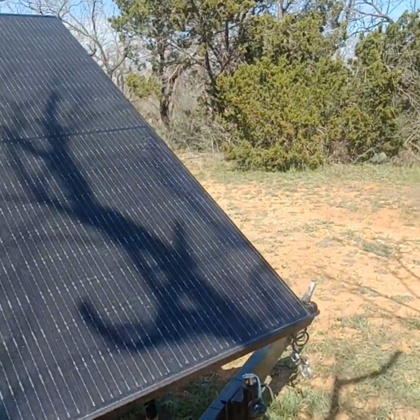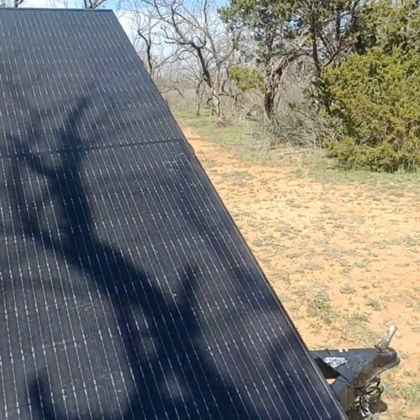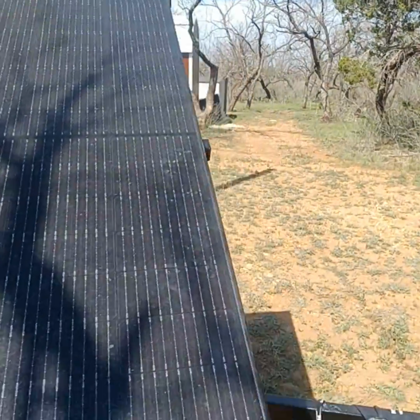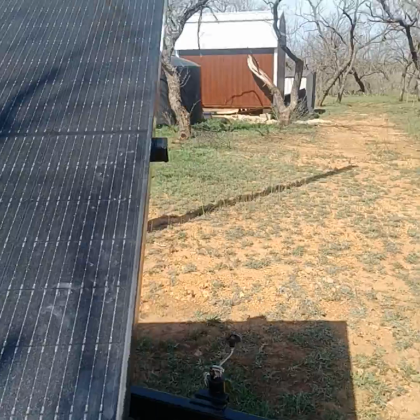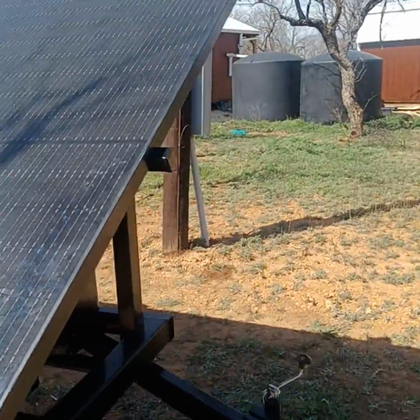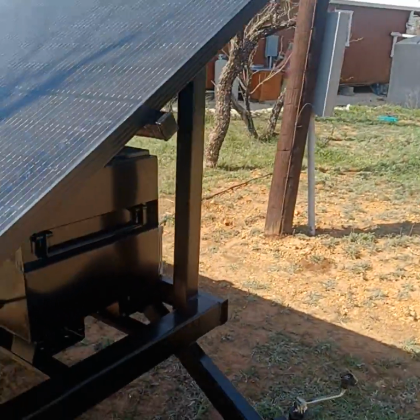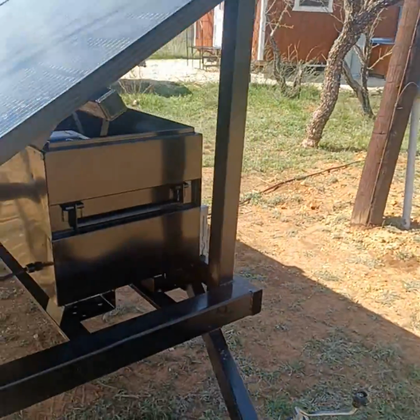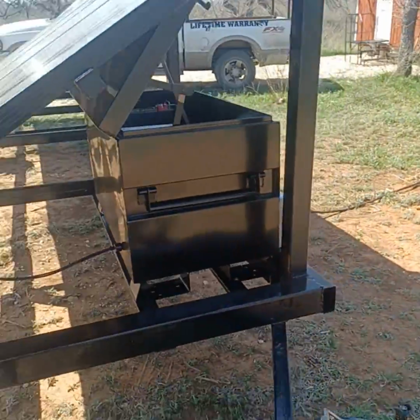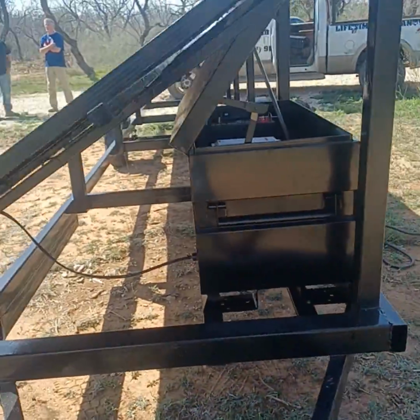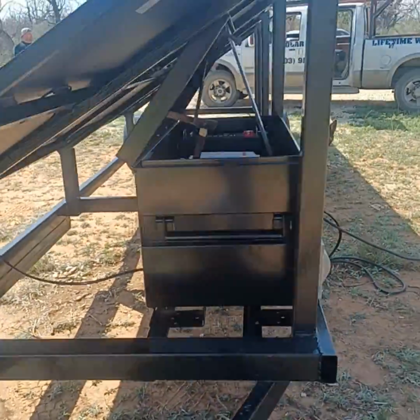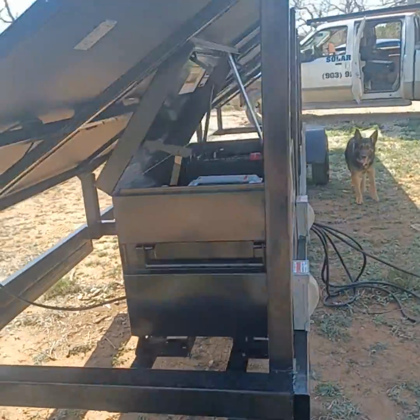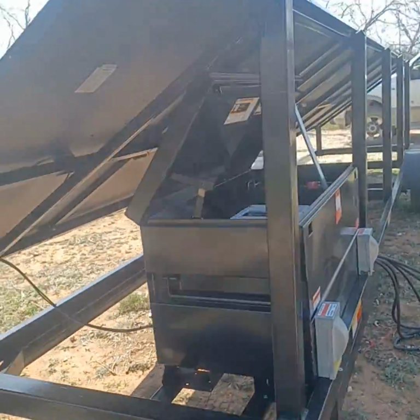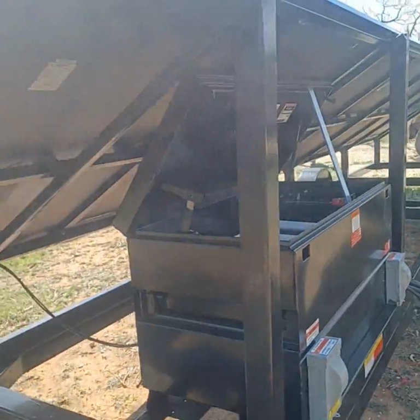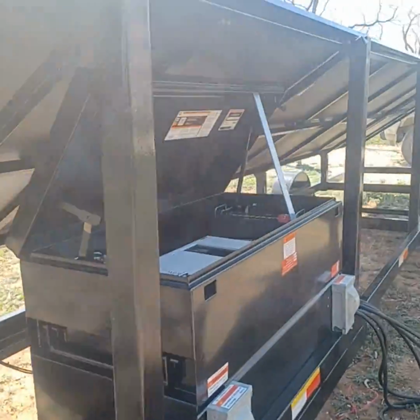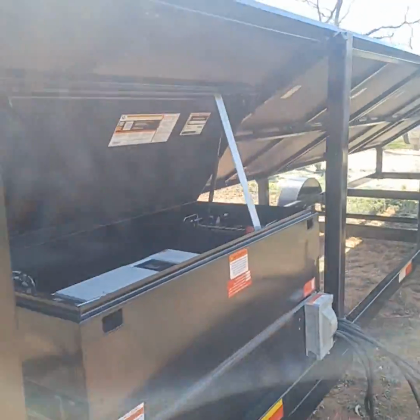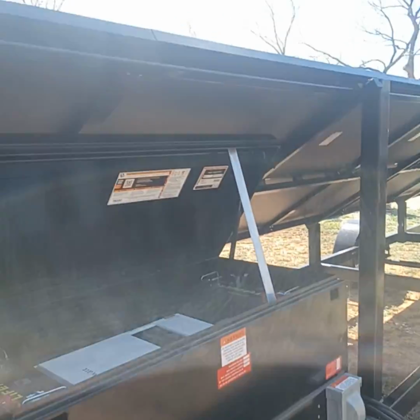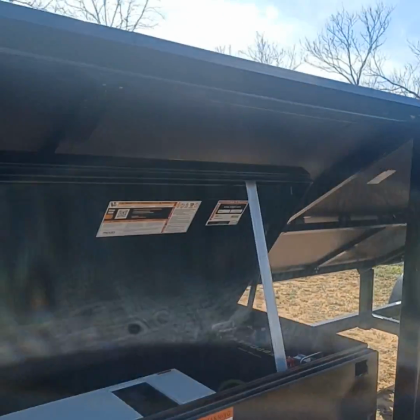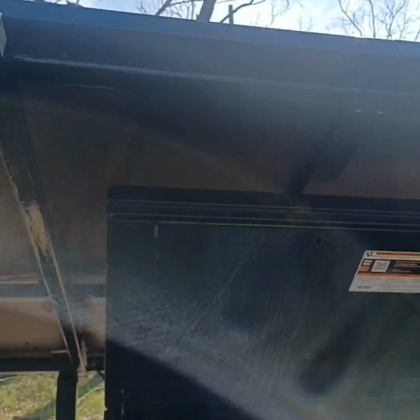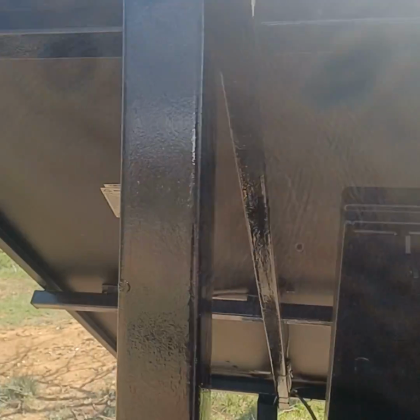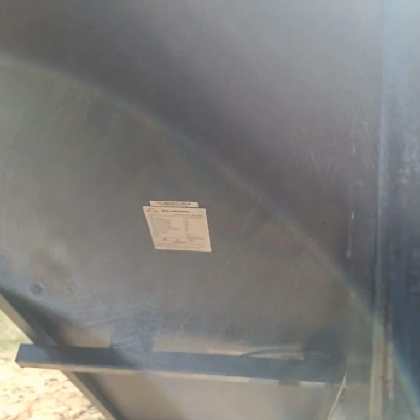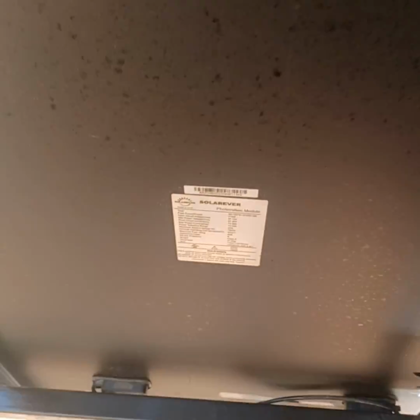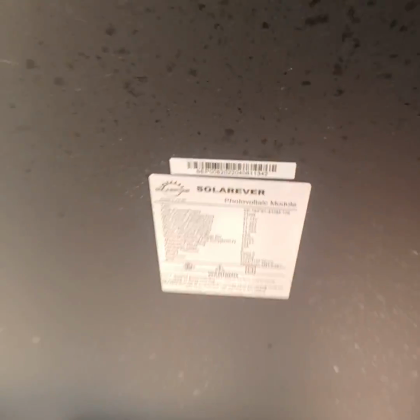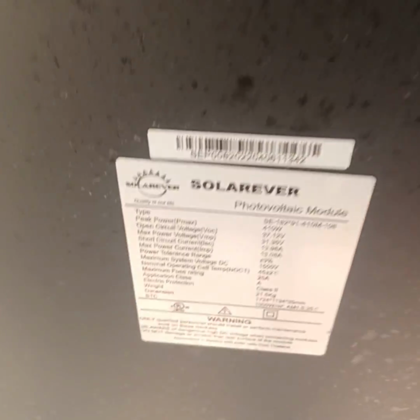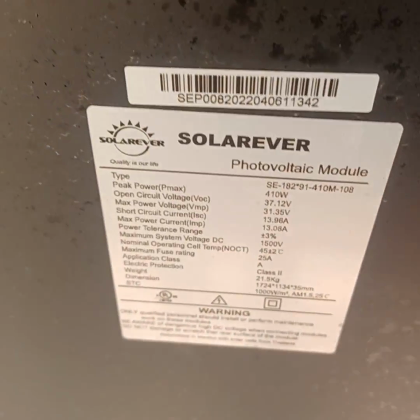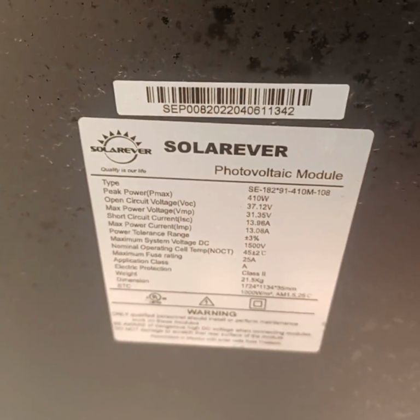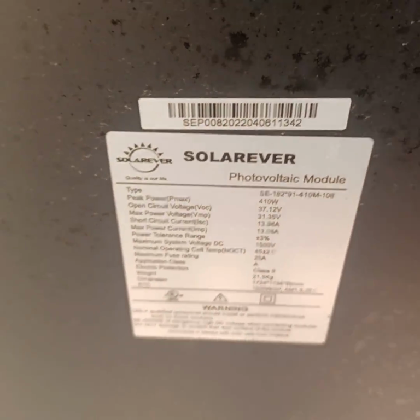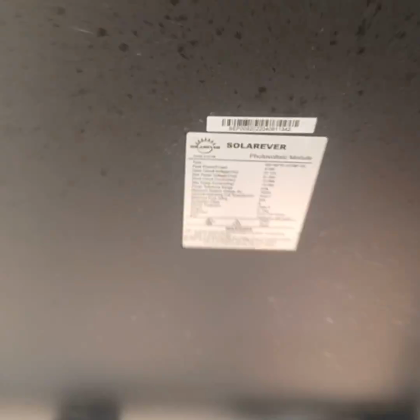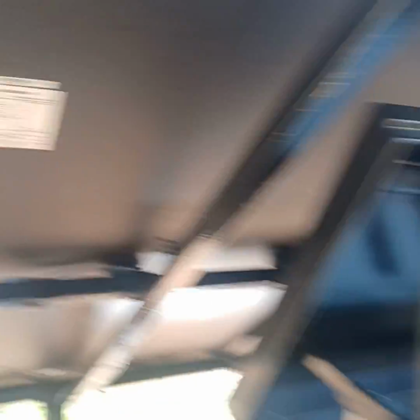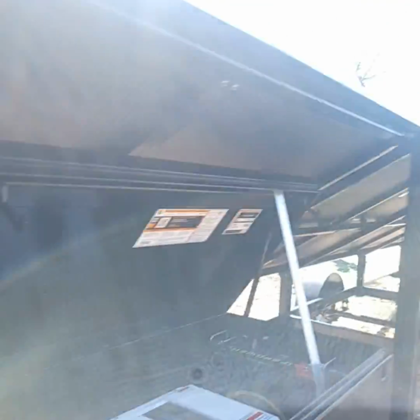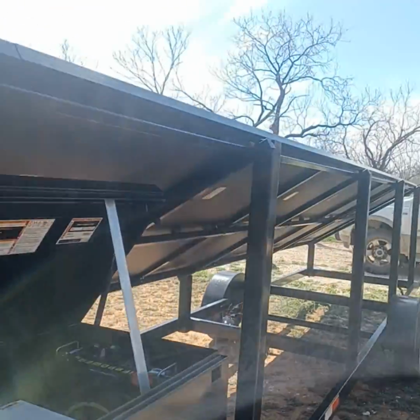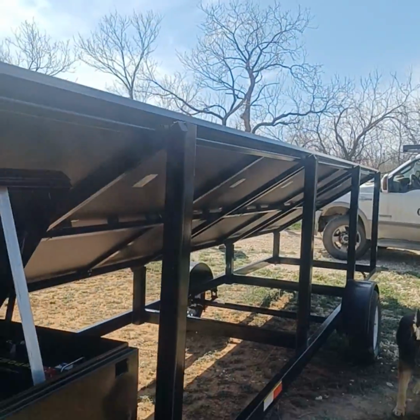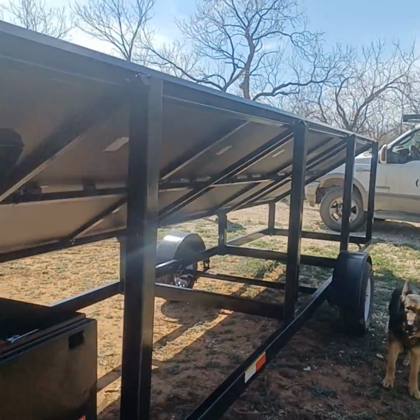It is the UGMO 2870. What that means is 2,870 watts. They are using the Solar Ever 410-watt series. There are seven panels in configuration.